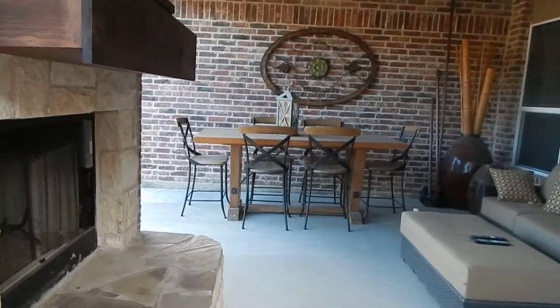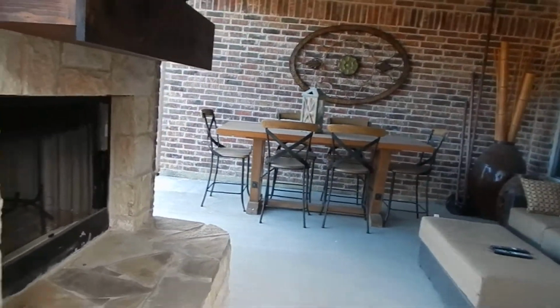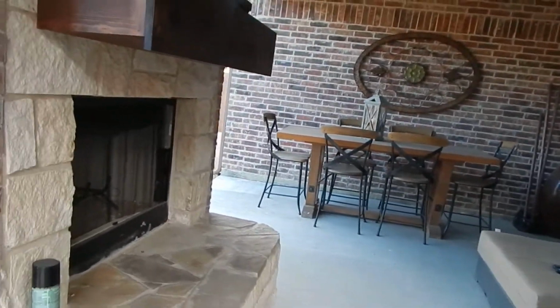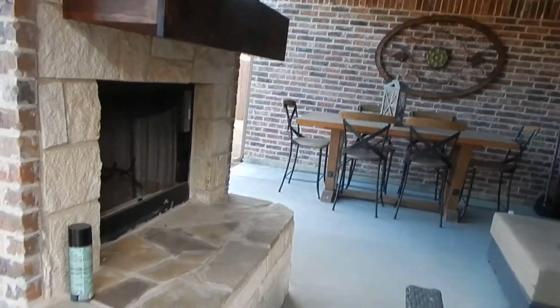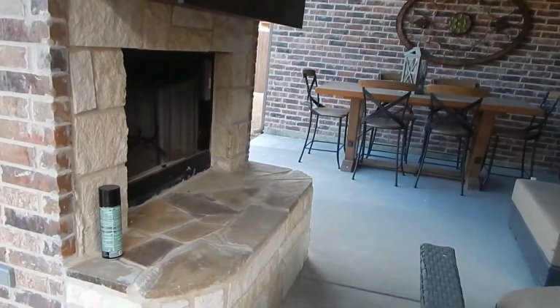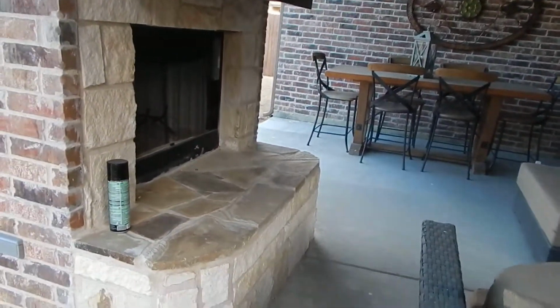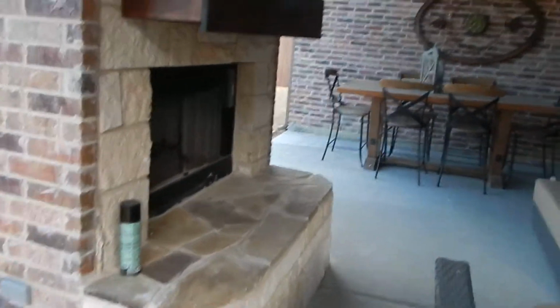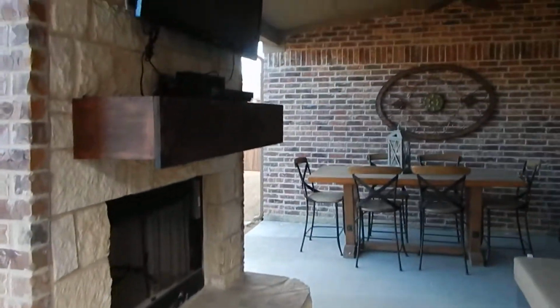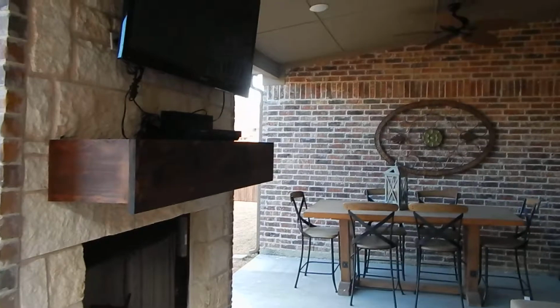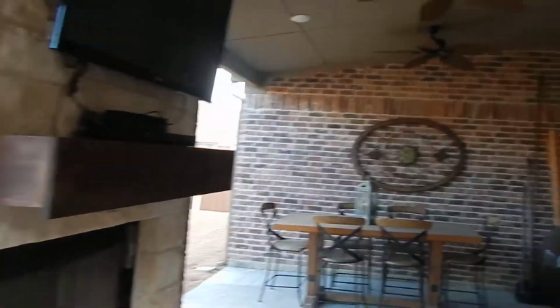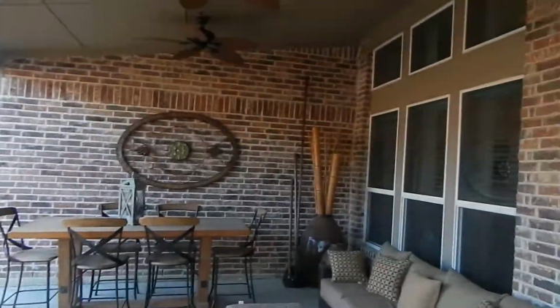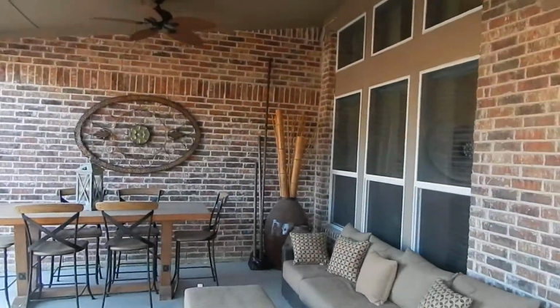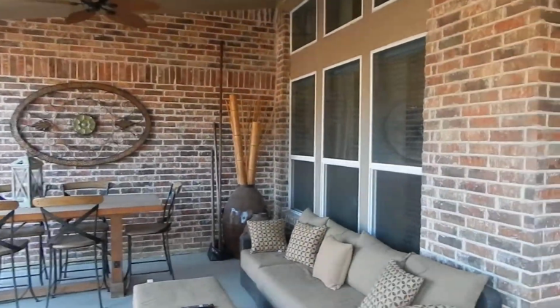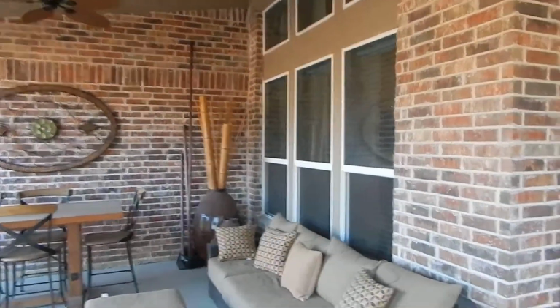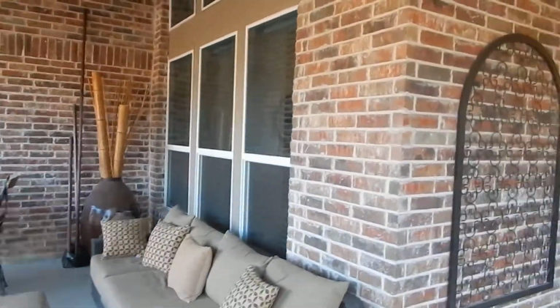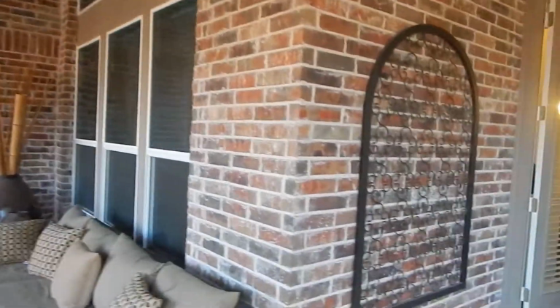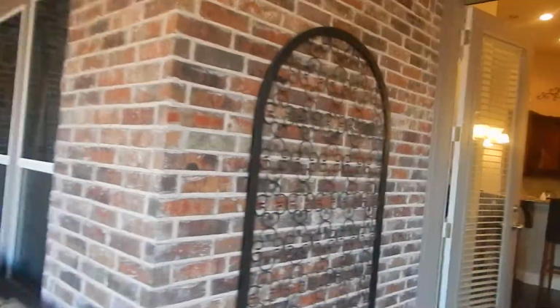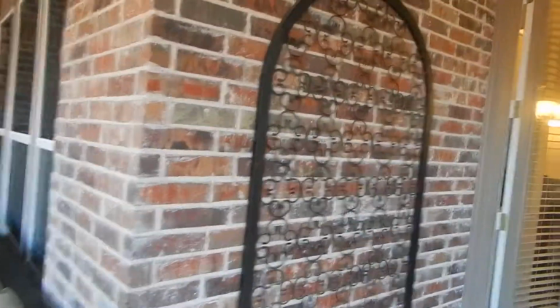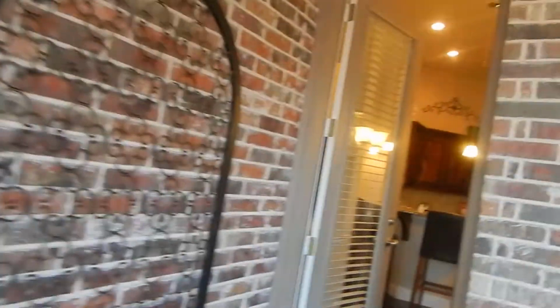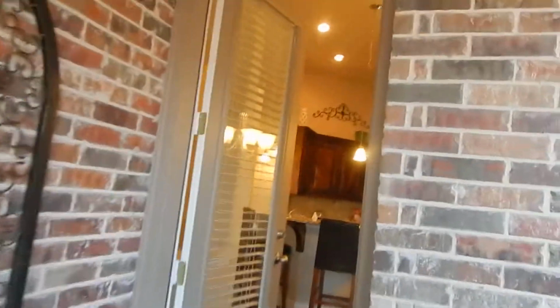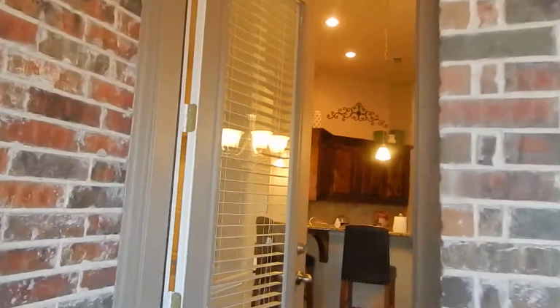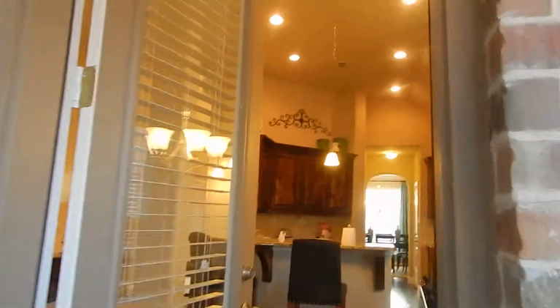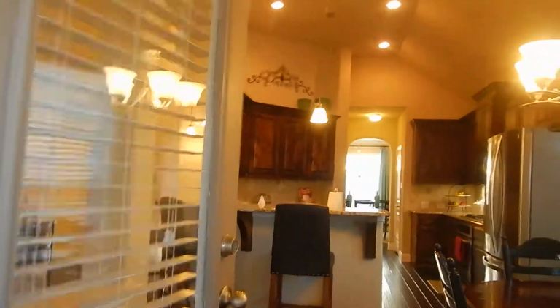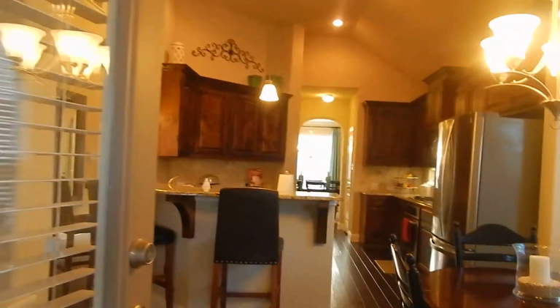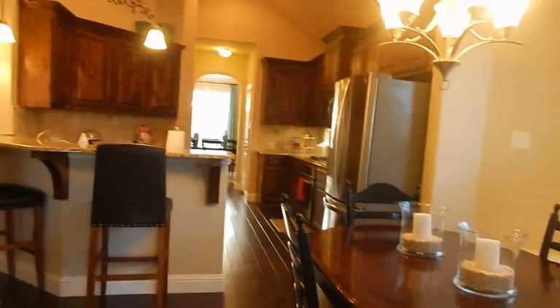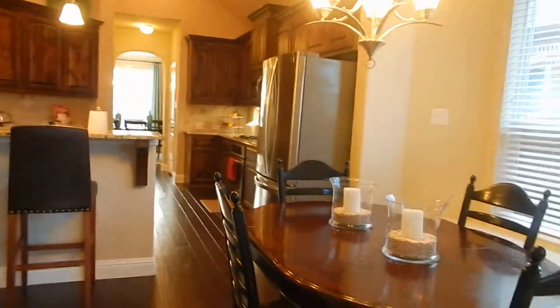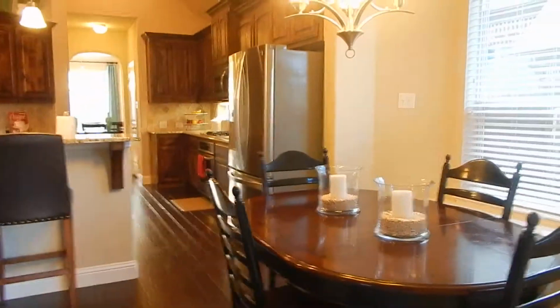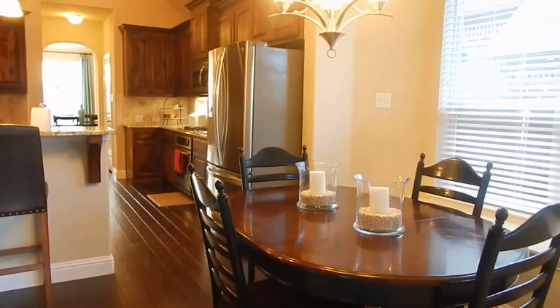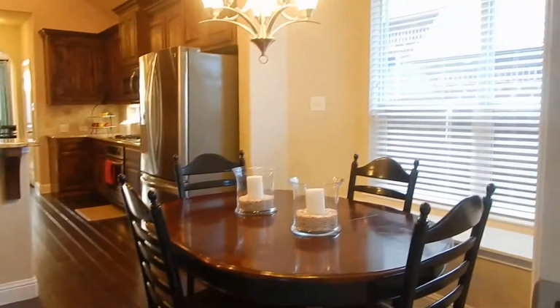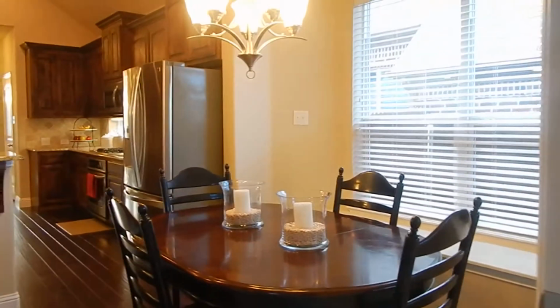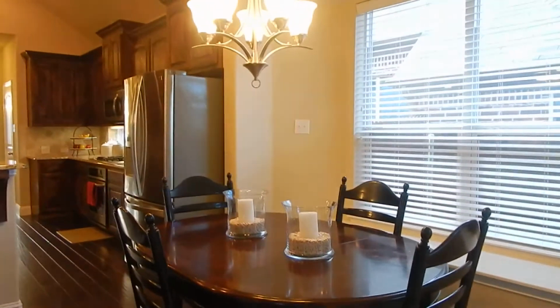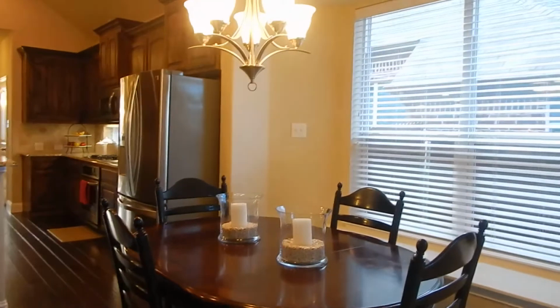Beautifully done — stone all the way from ground to ceiling. Two ceiling fans, actually three. We're right at the breakfast area with the window seat.